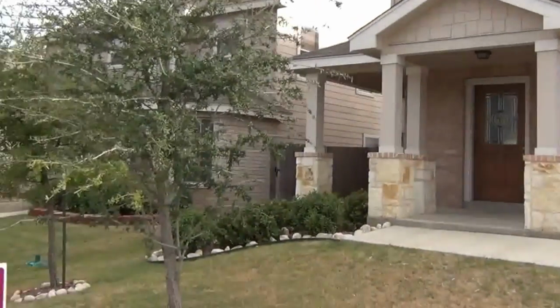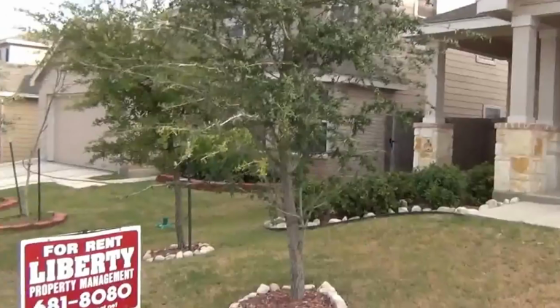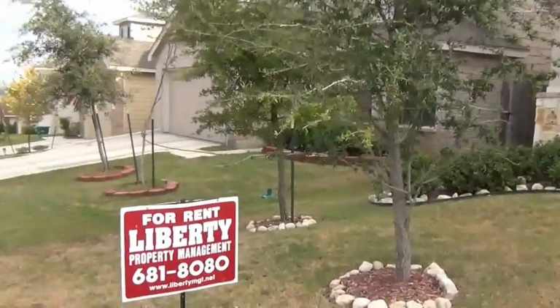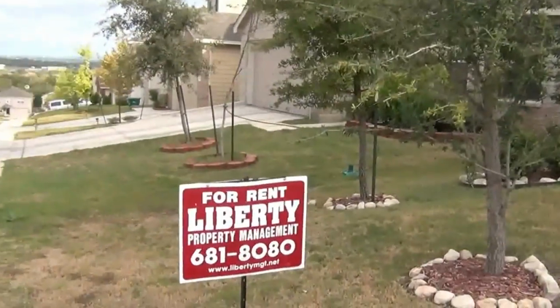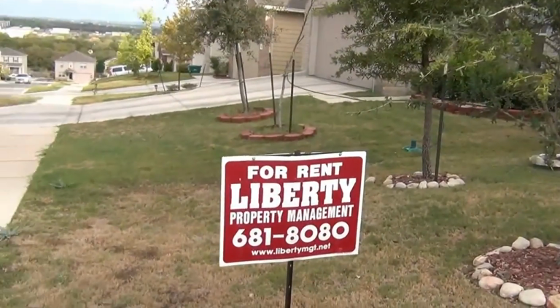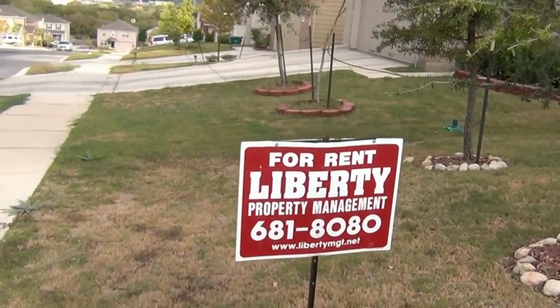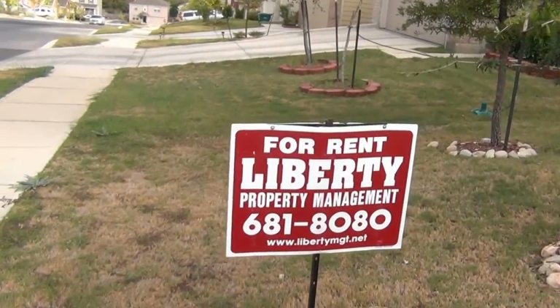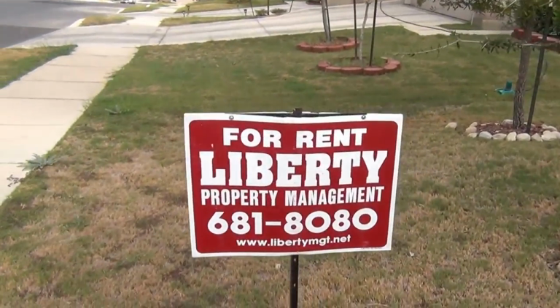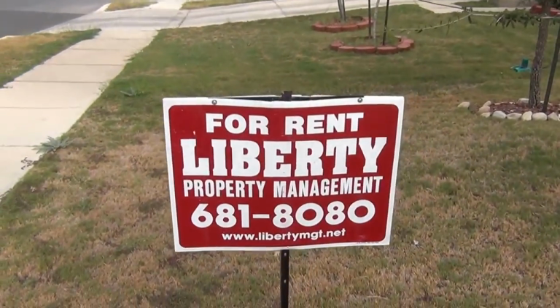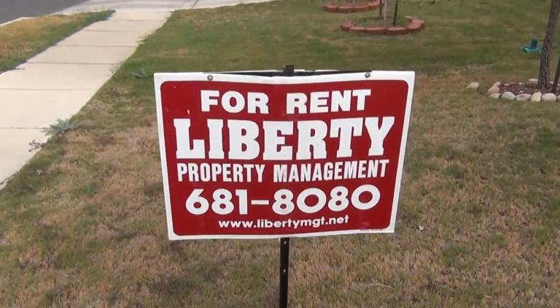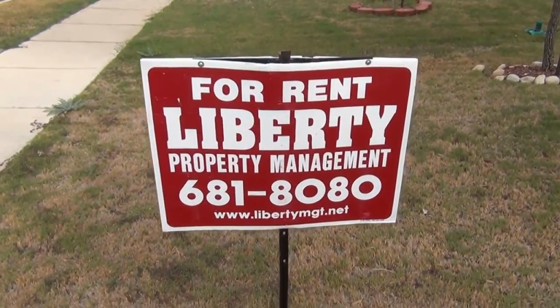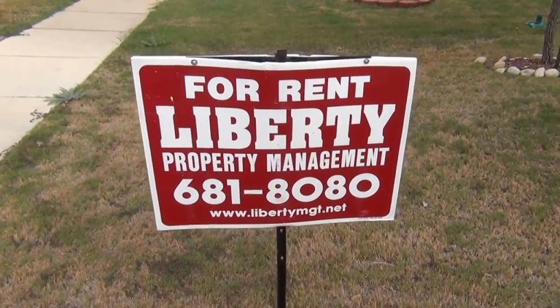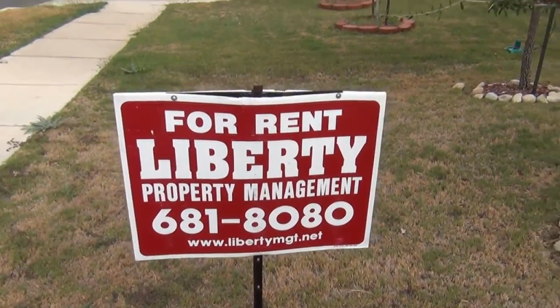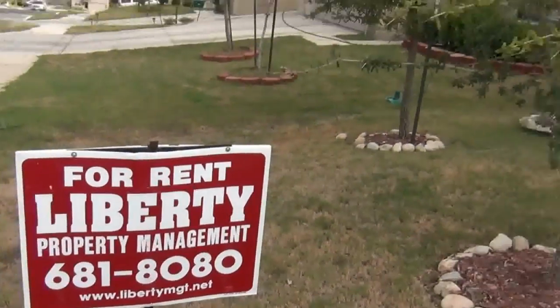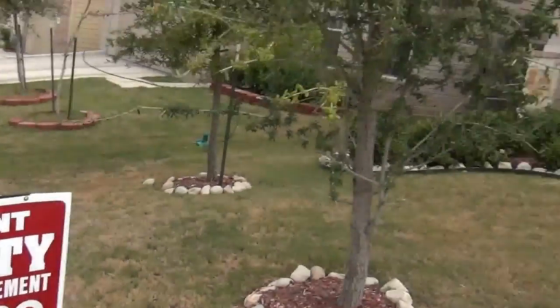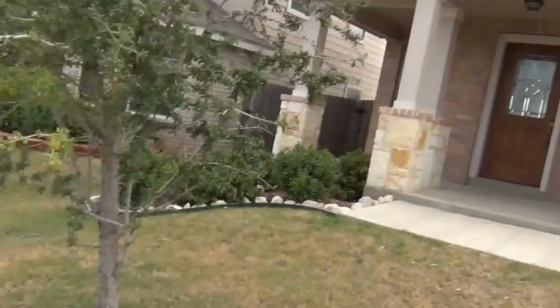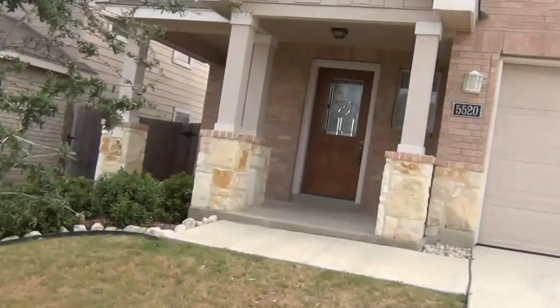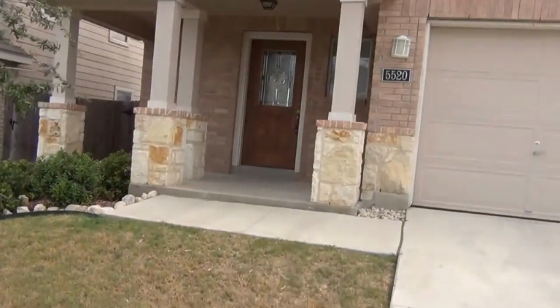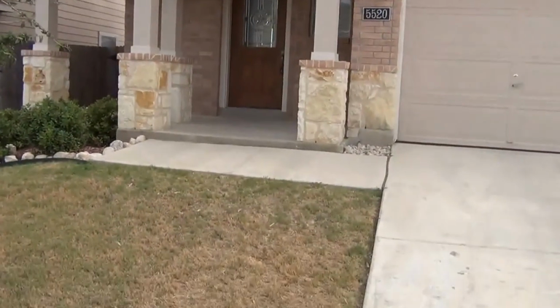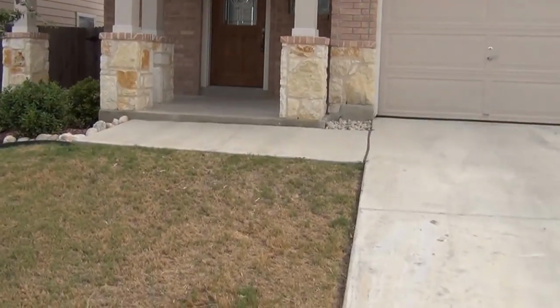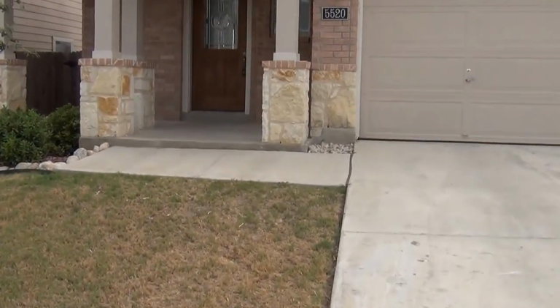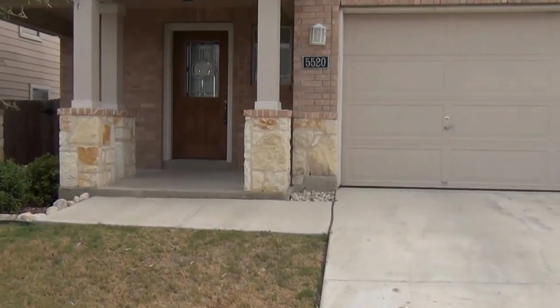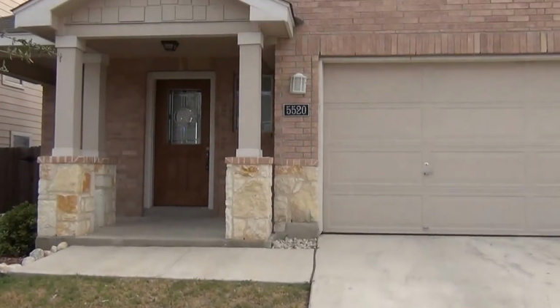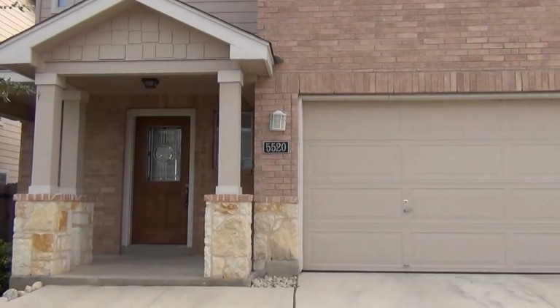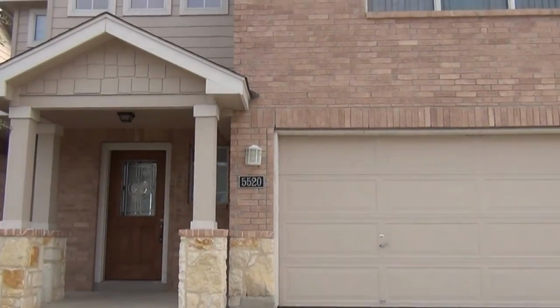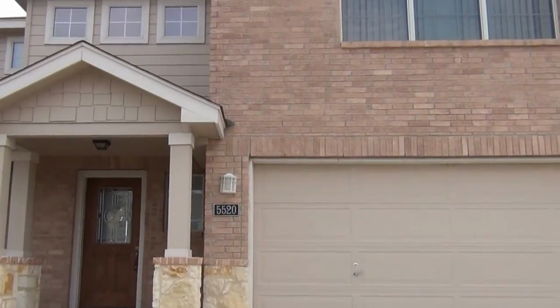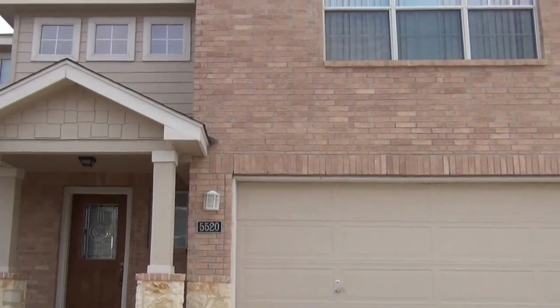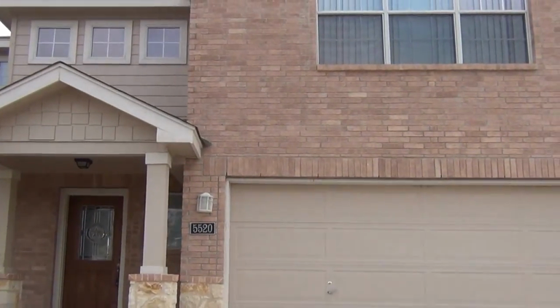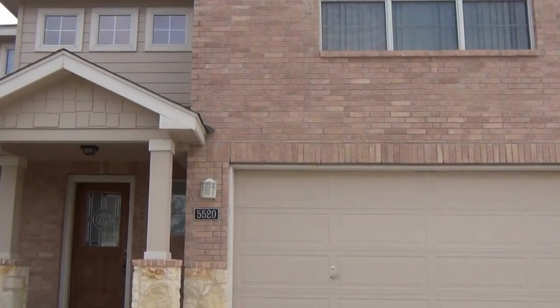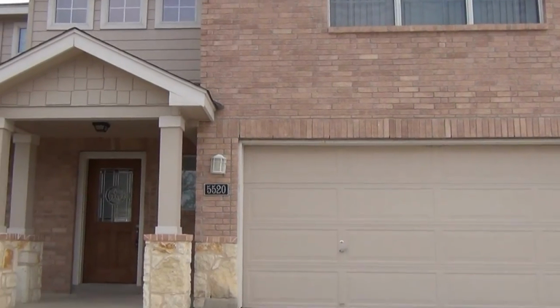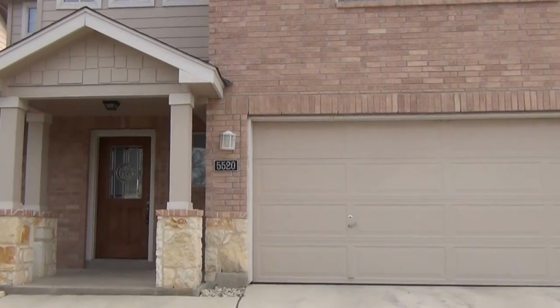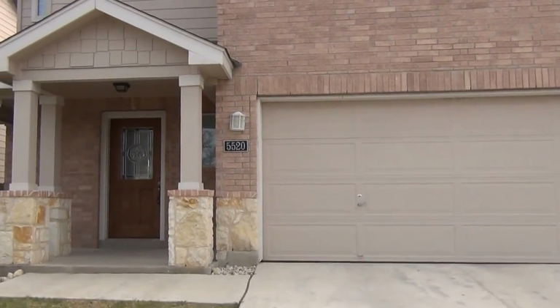This is the management company, Liberty Management. The listing agent is Cecilia Prendergast. Her phone number is 849-1247, if you'd like to call her and get more info.